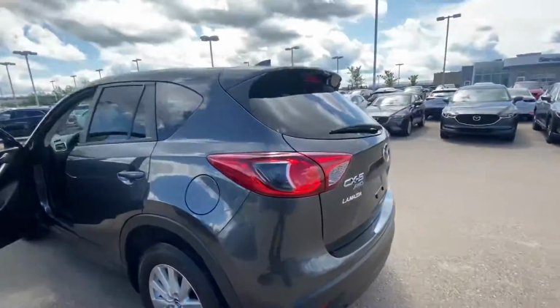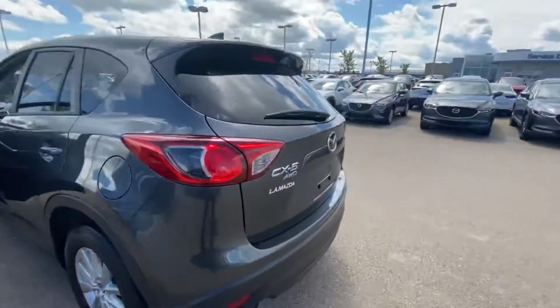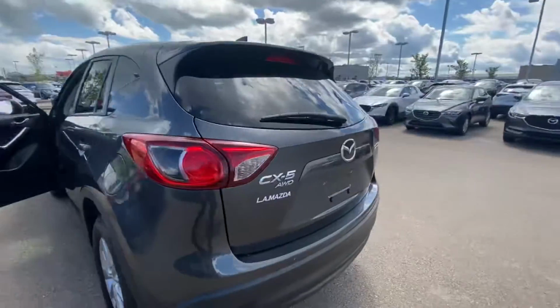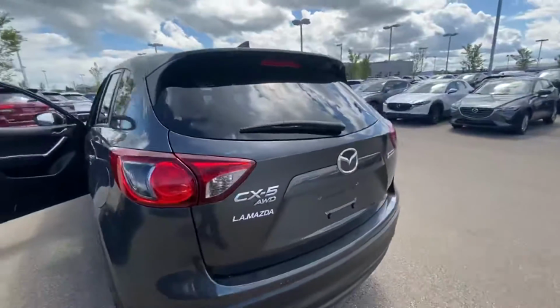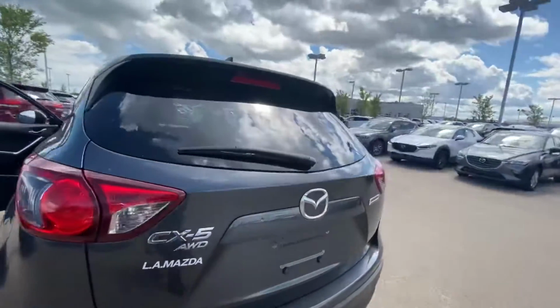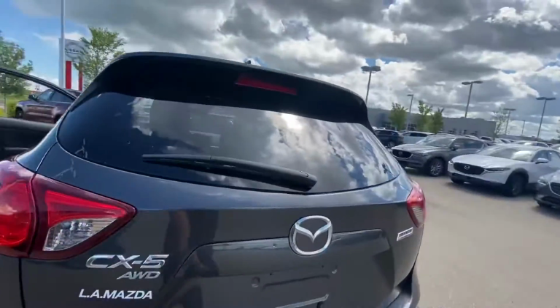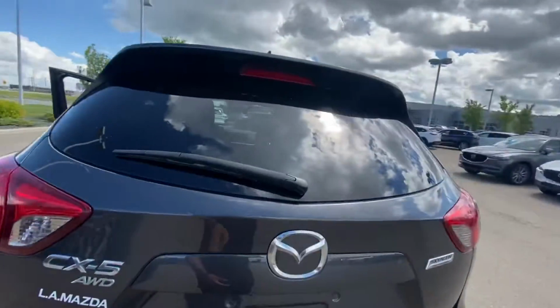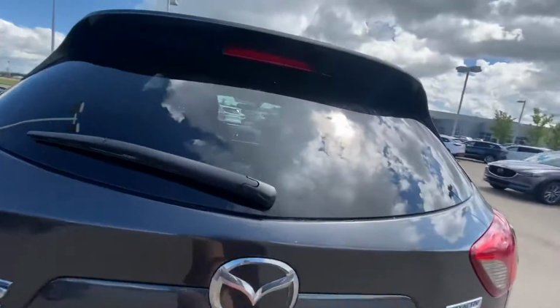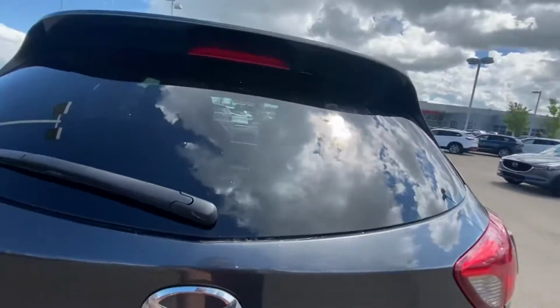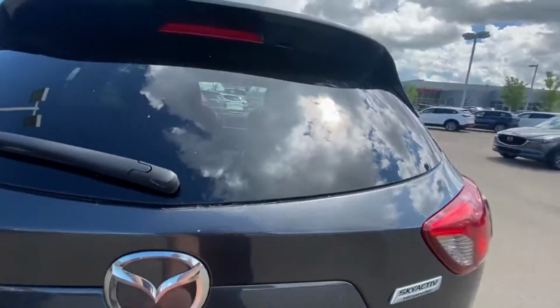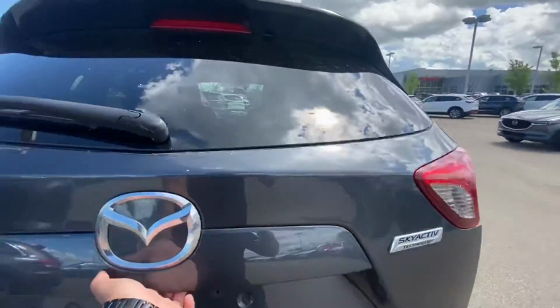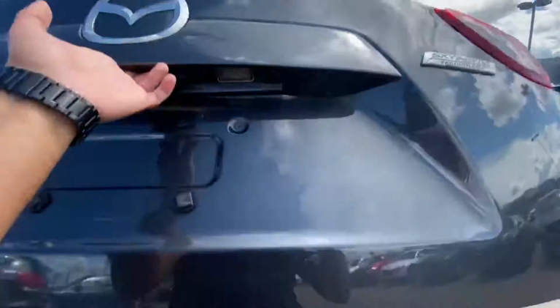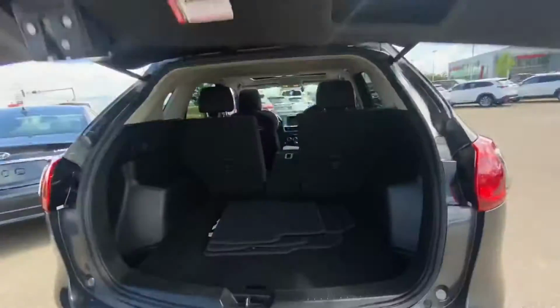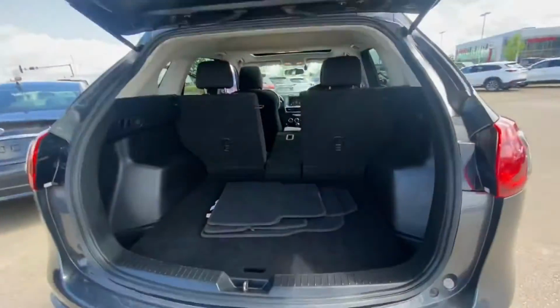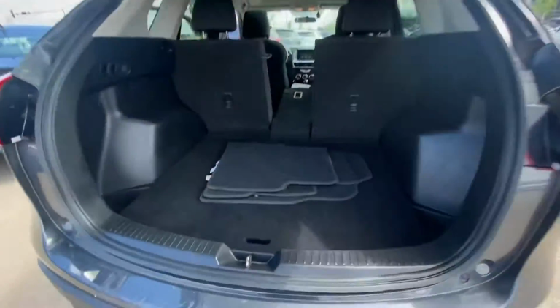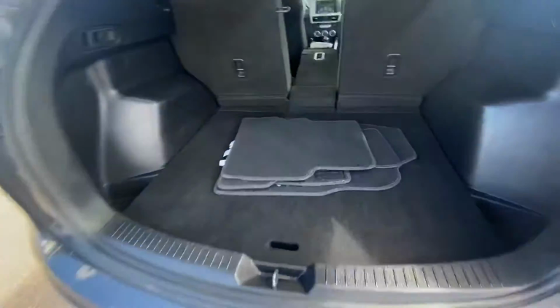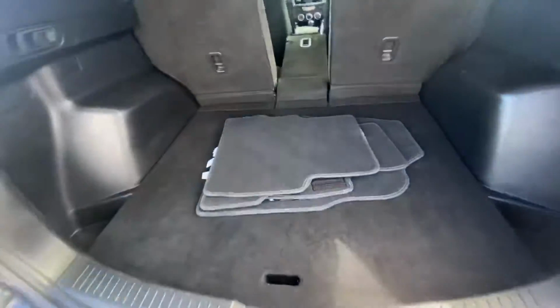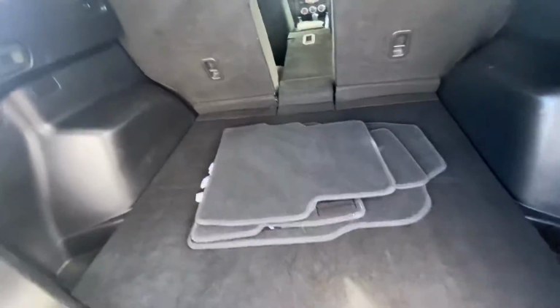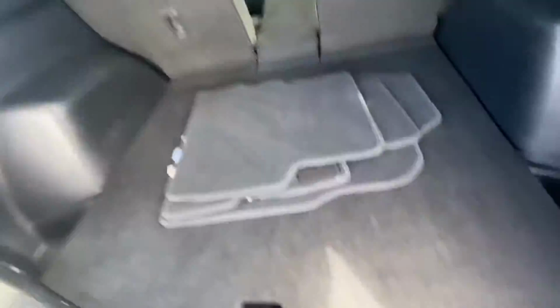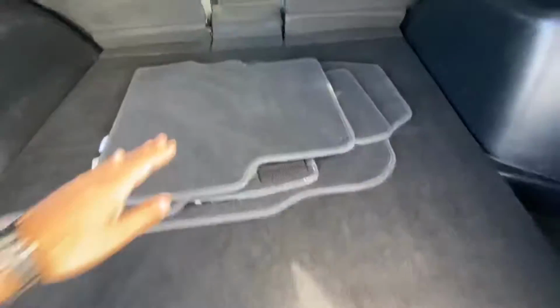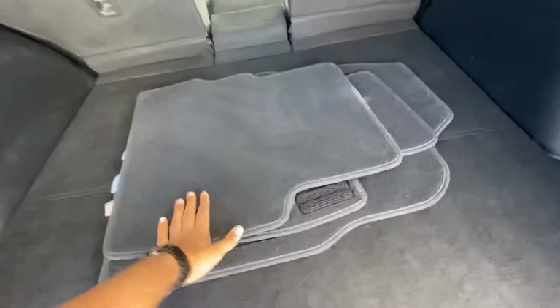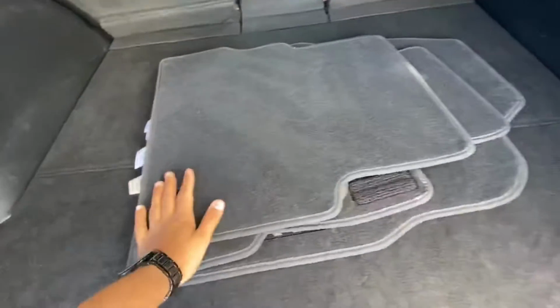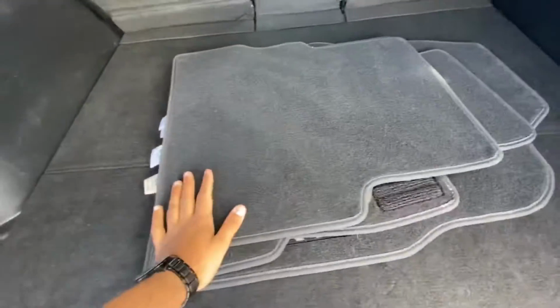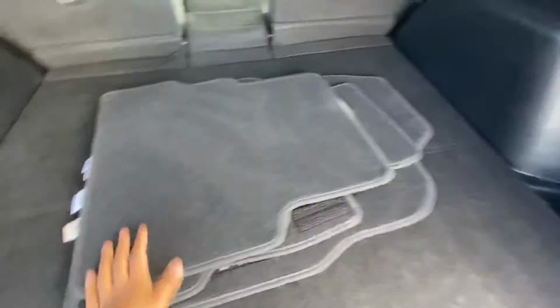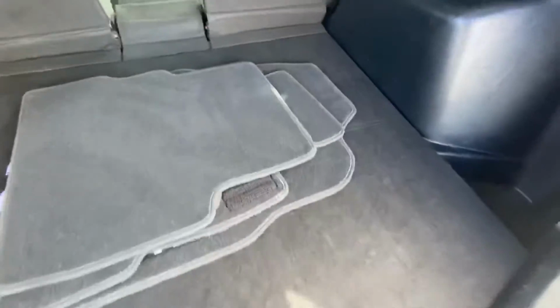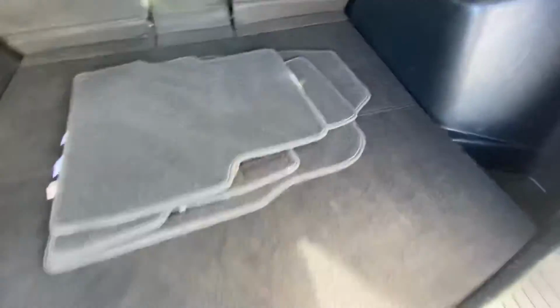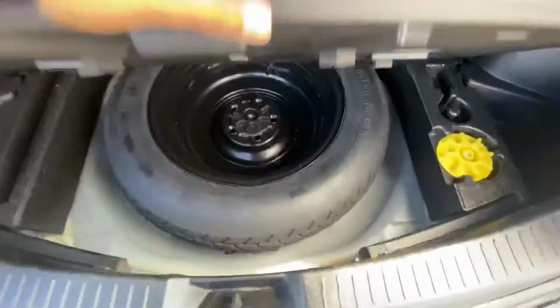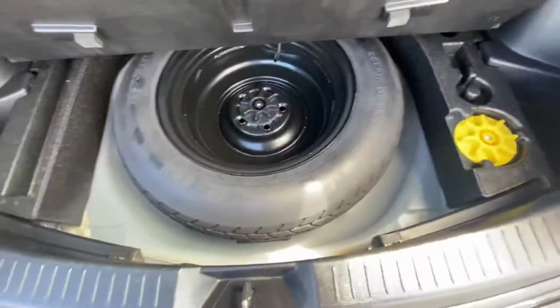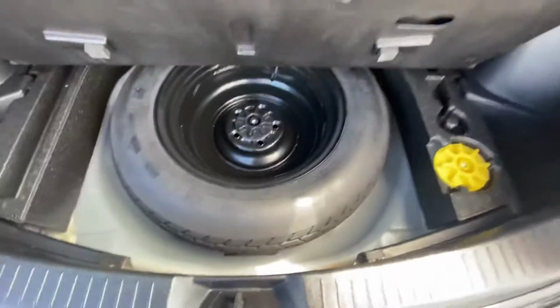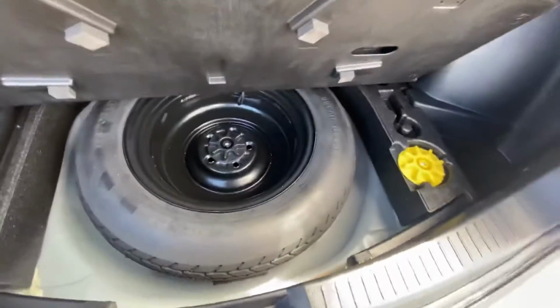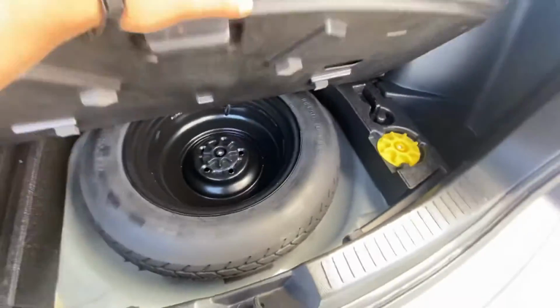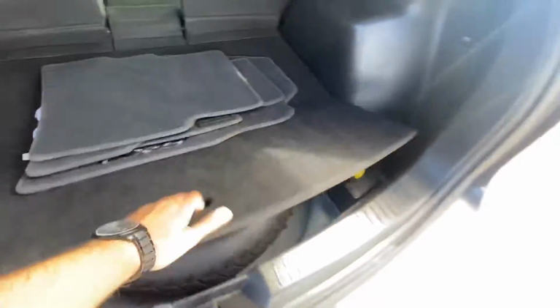I'll show you a closer look at some of the trunk space. Very decent cargo space. And you get the original carpet floor mats as well, and there's your jack and spare.